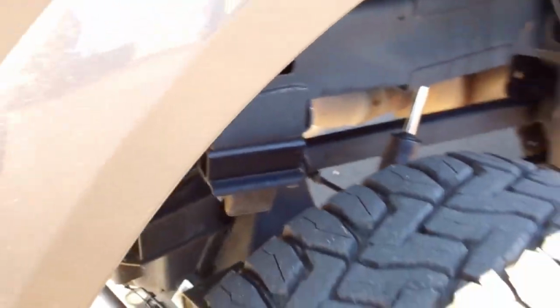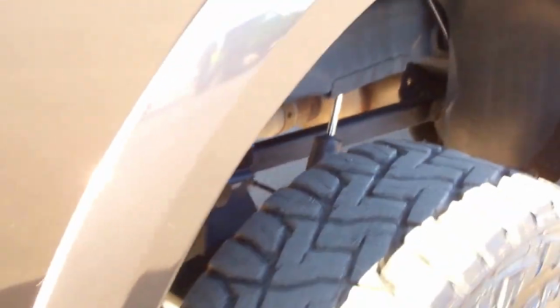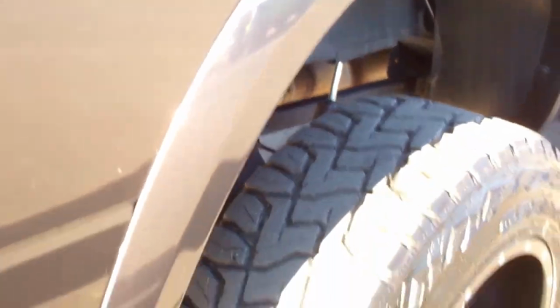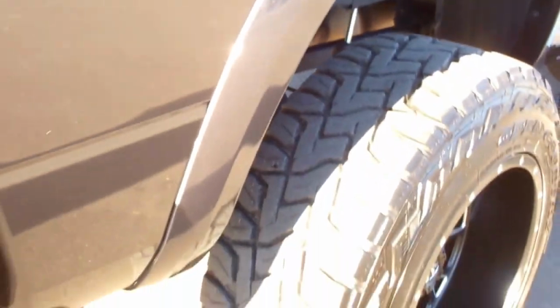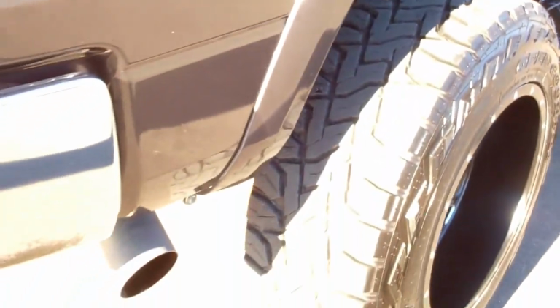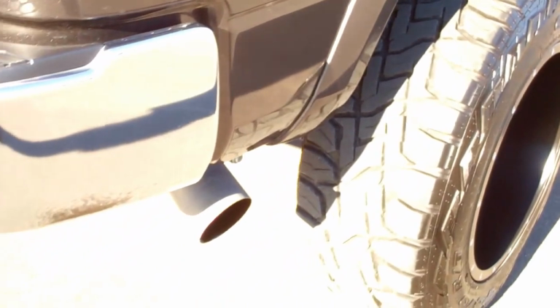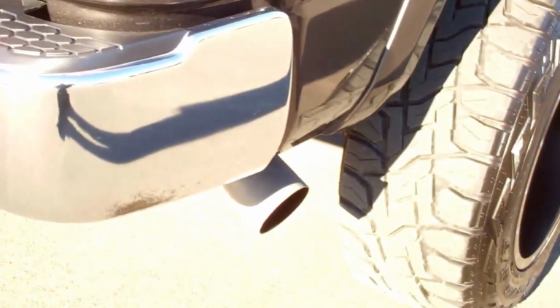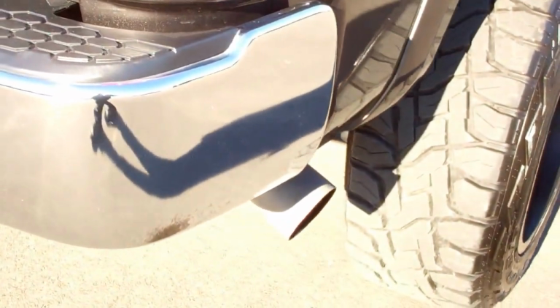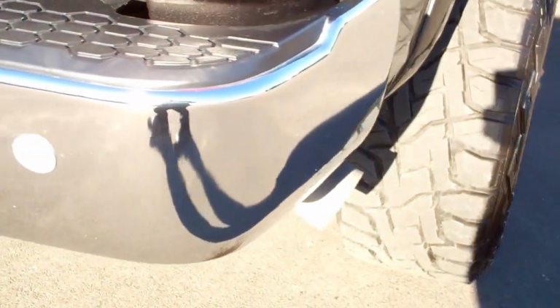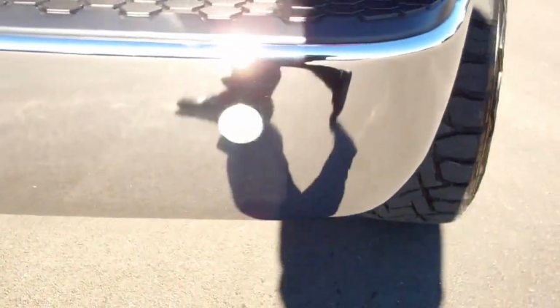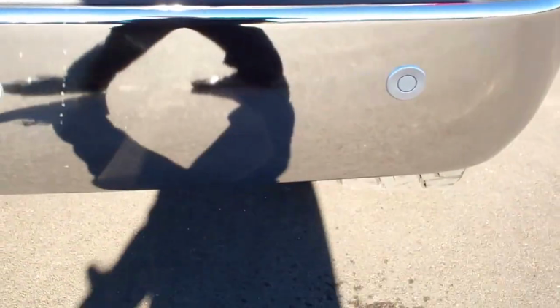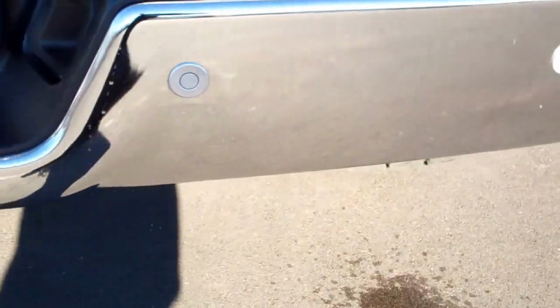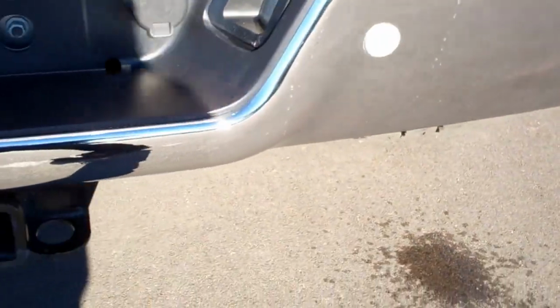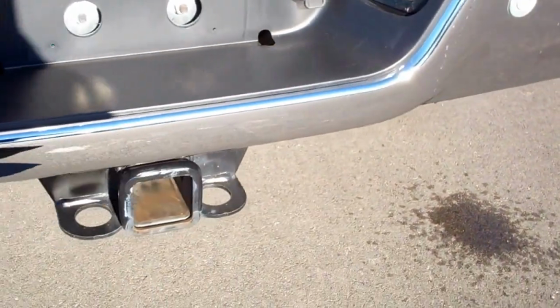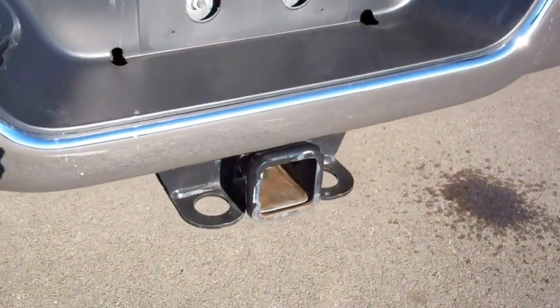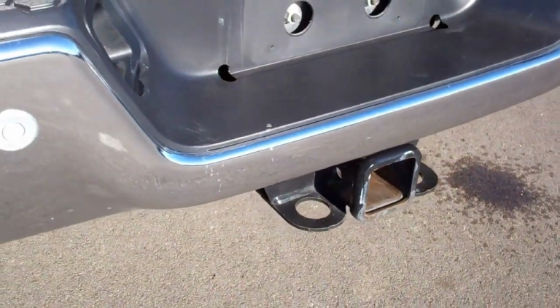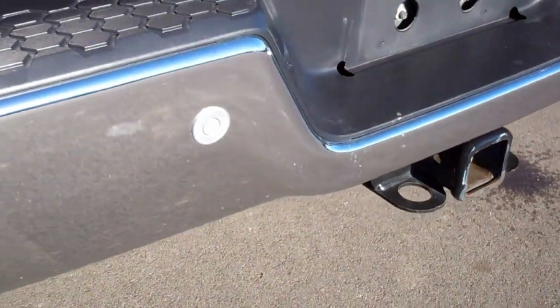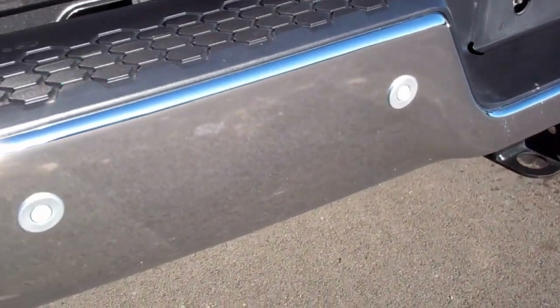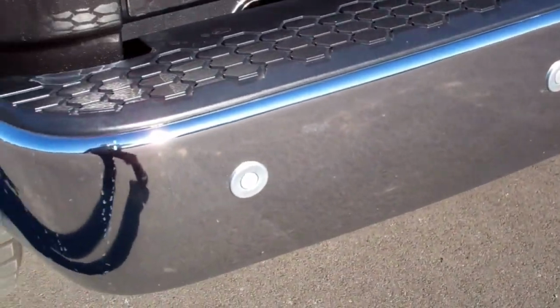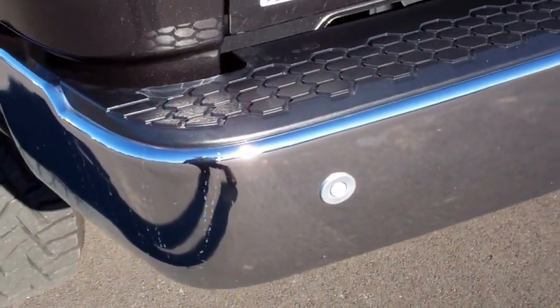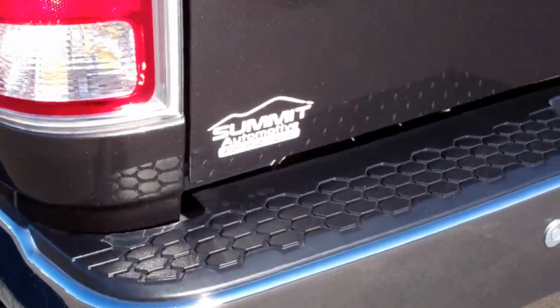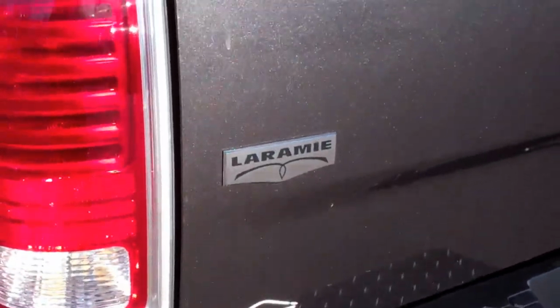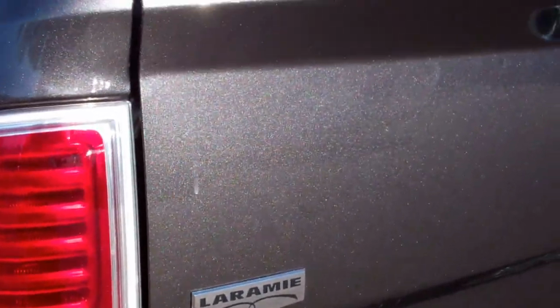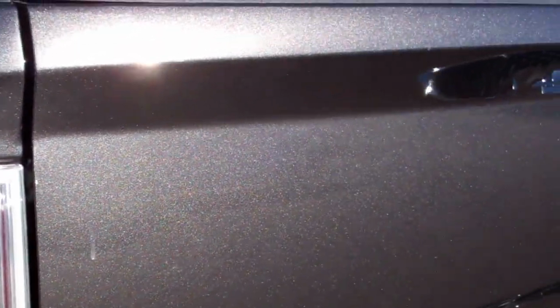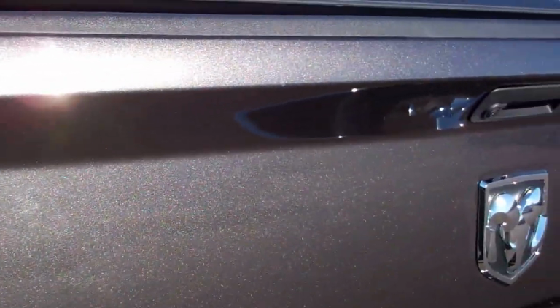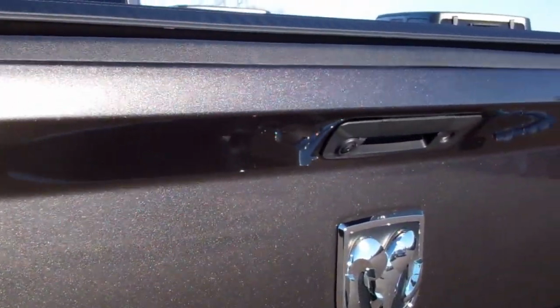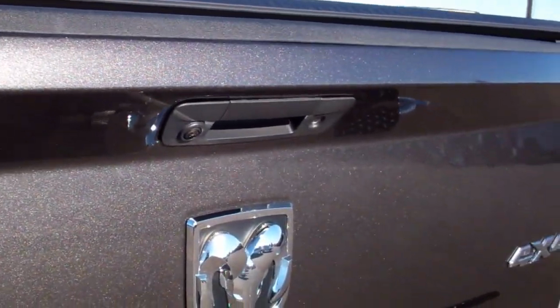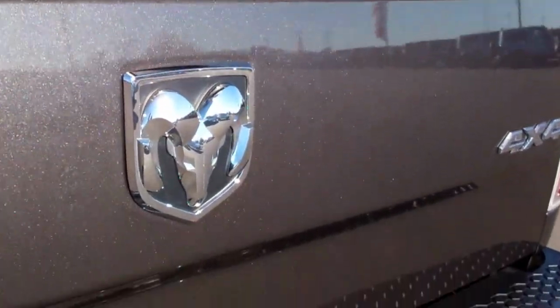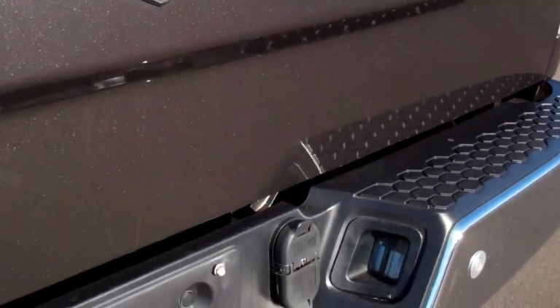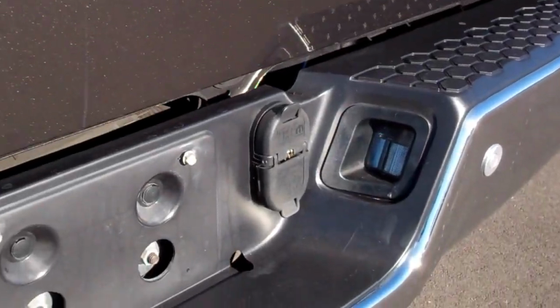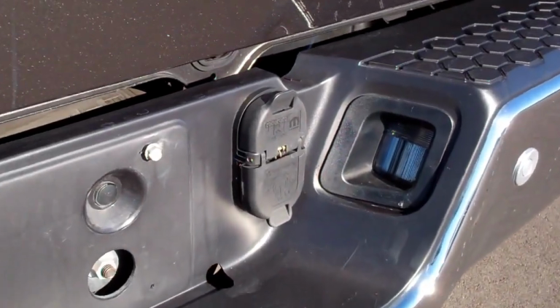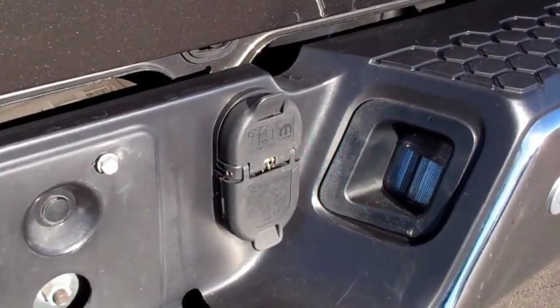Very clean down this side — it has the fender flares. Rear bumper has no dents or dings. It does have a full towing package which includes the receiver hitch, wiring, transmission cooler, and 7 and 4 pin wiring.